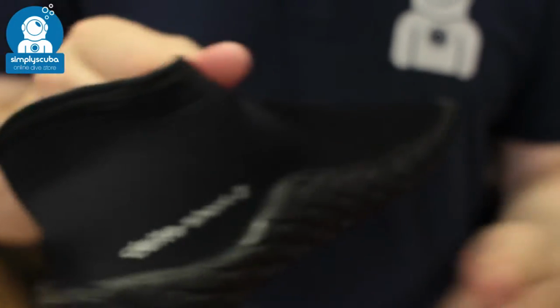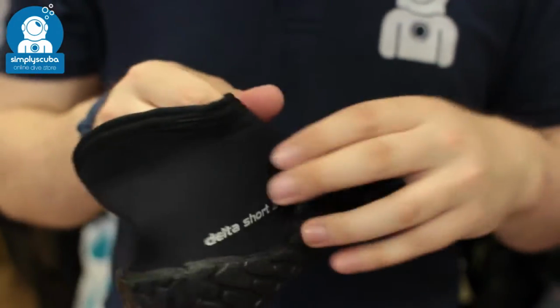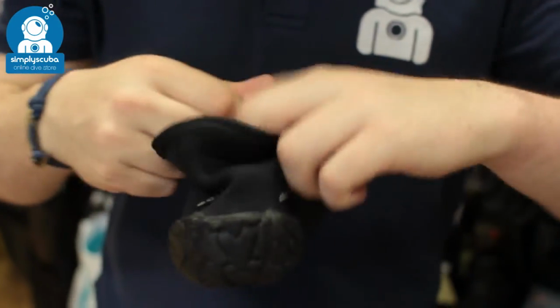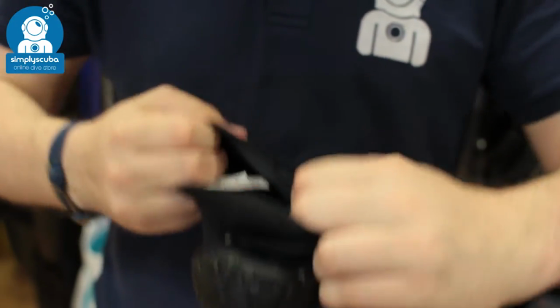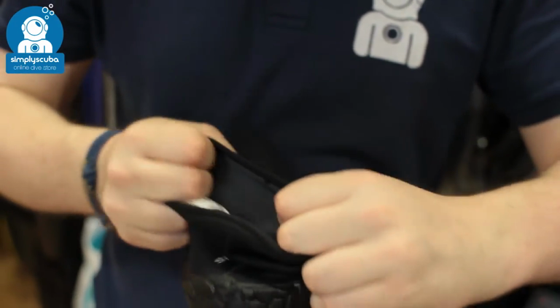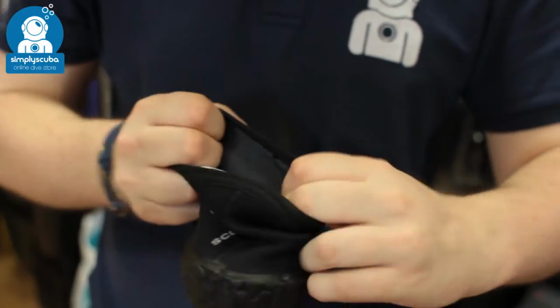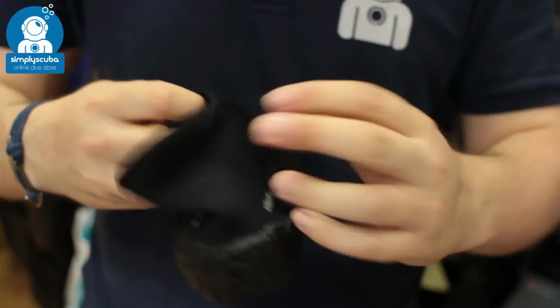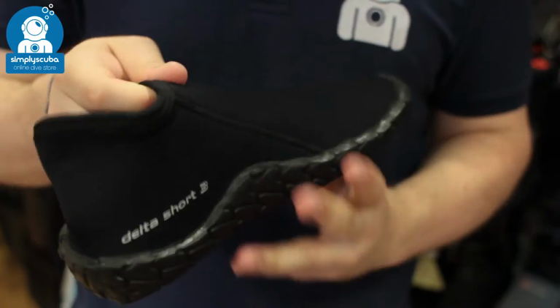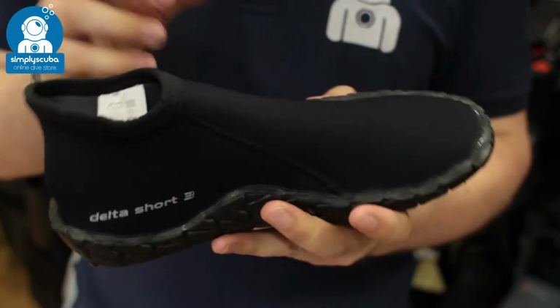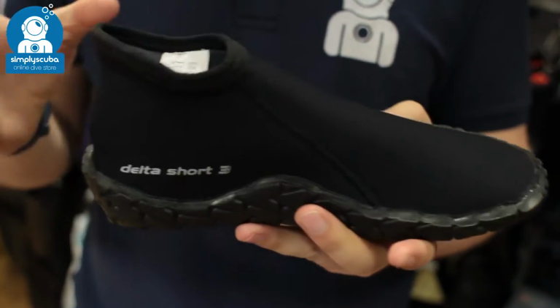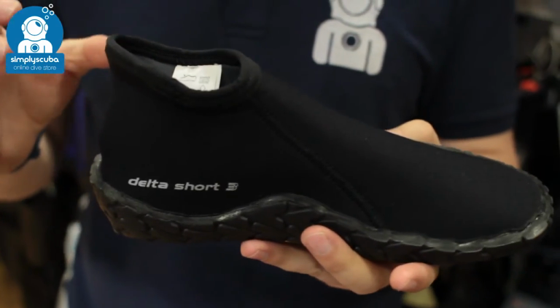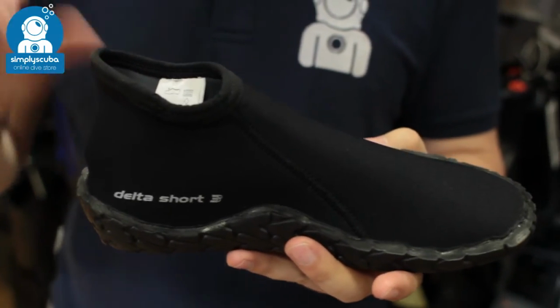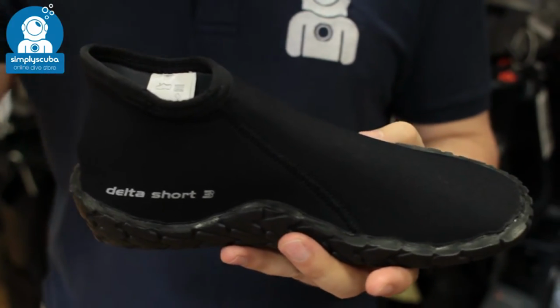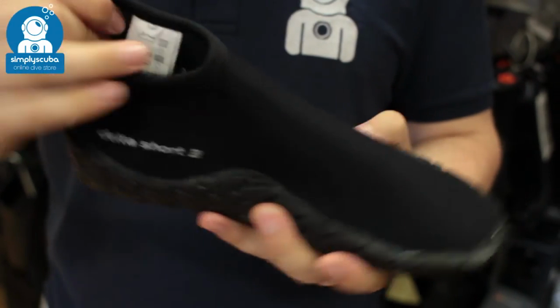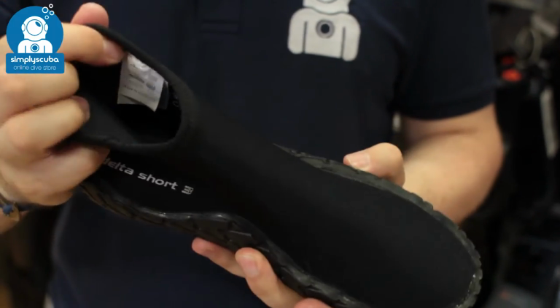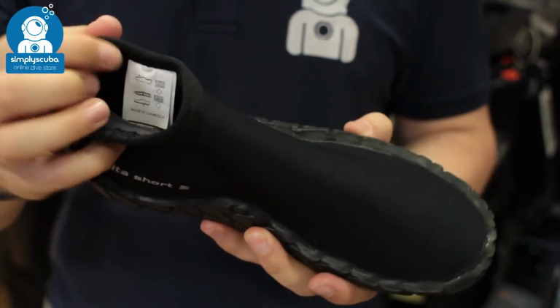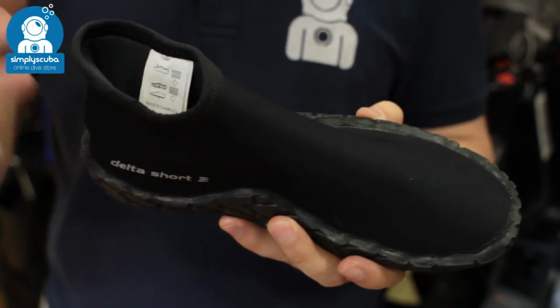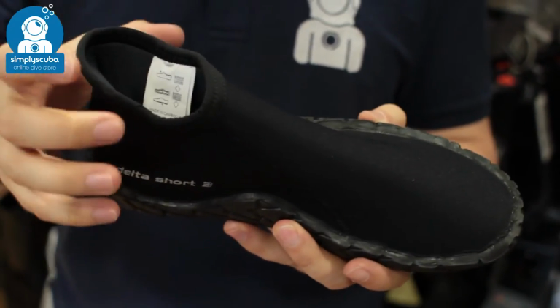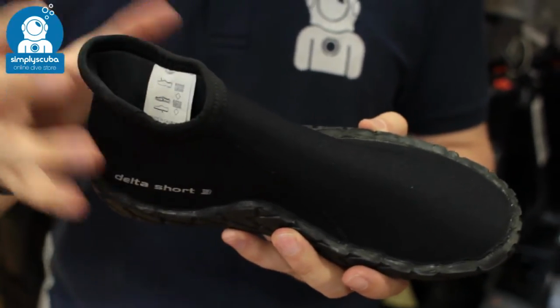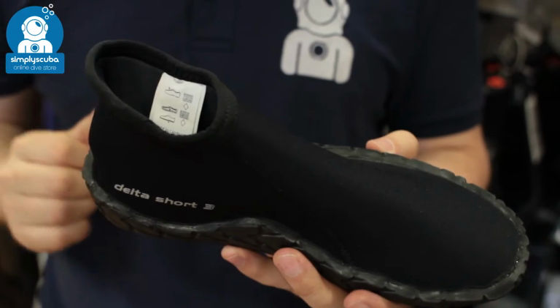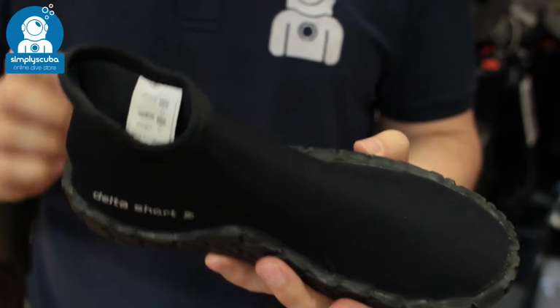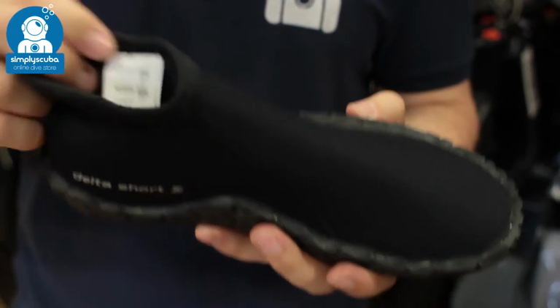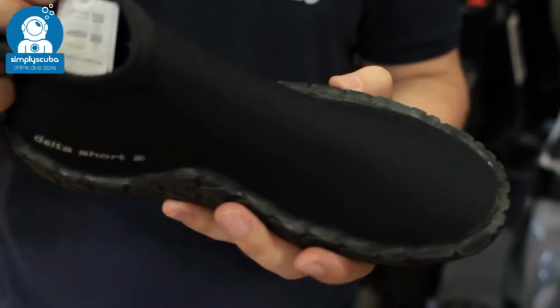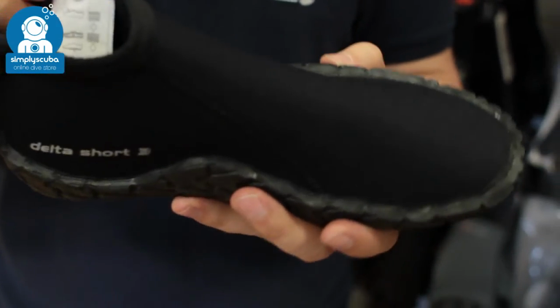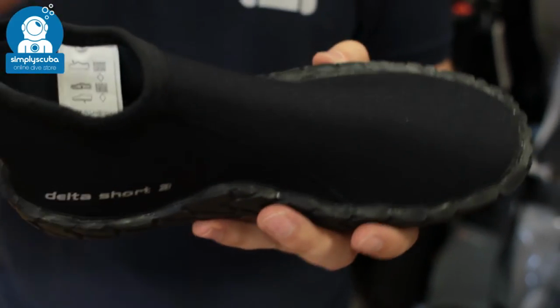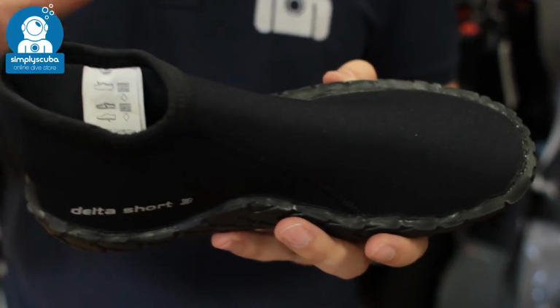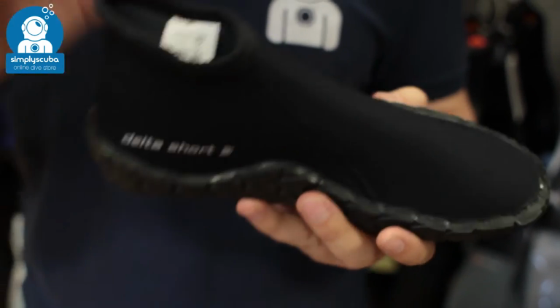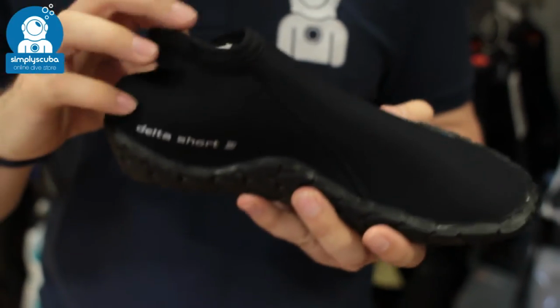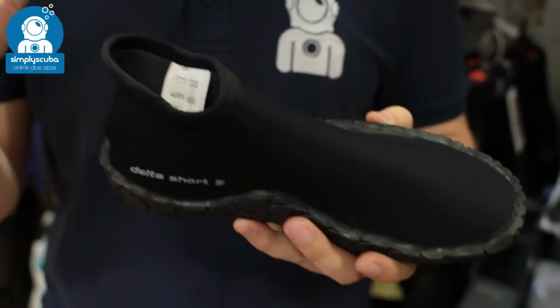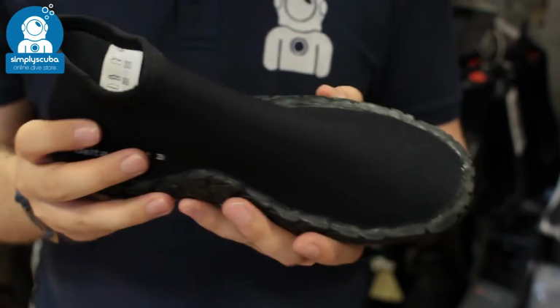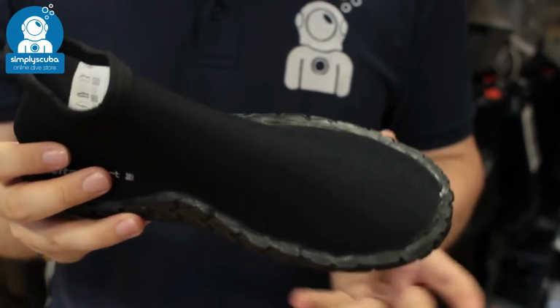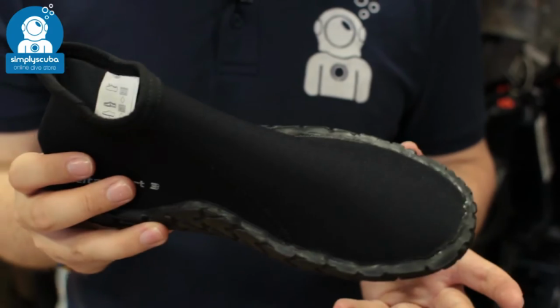The neoprene itself is nice and flexible so you've got plenty of range of motion. No zipper, so there's nothing rubbing against your ankle. Very, very comfortable, very simple, very easy to put on and take off.